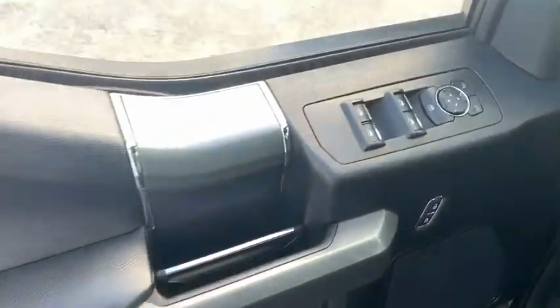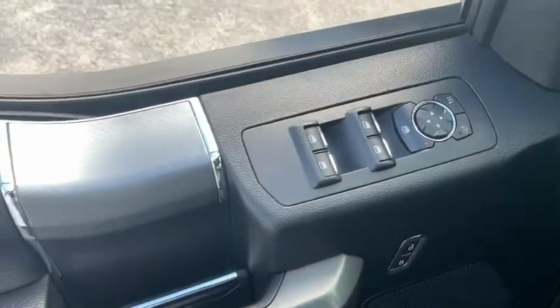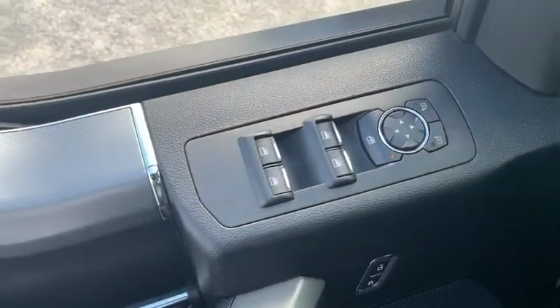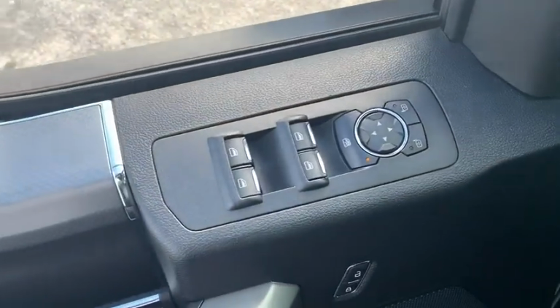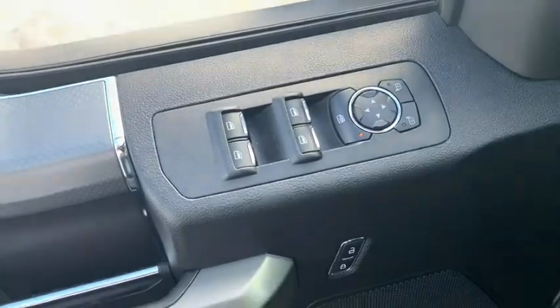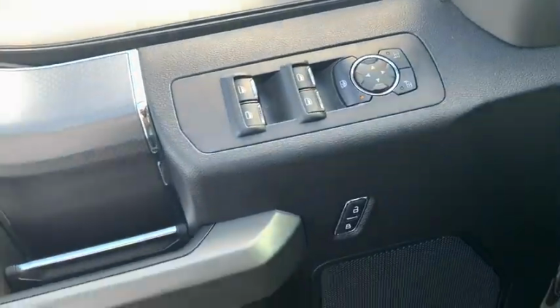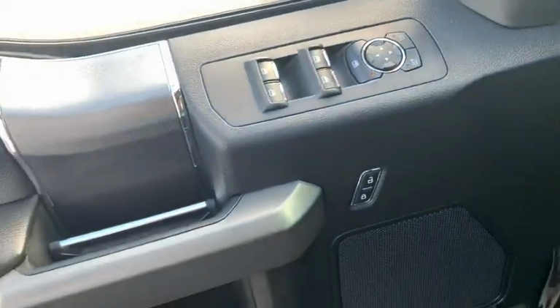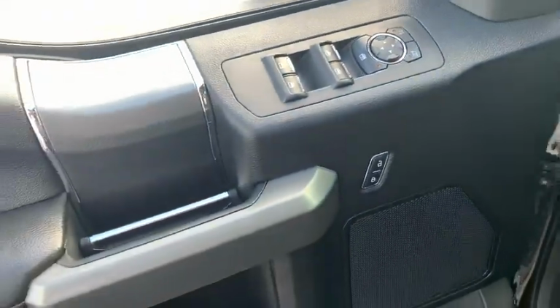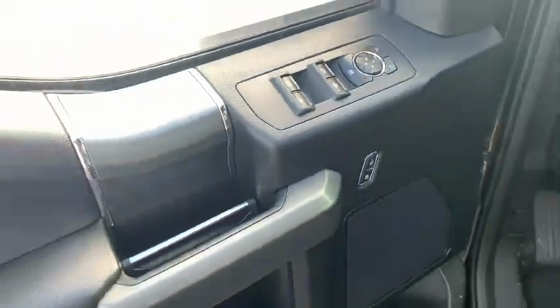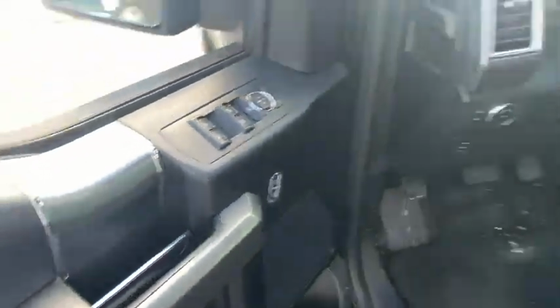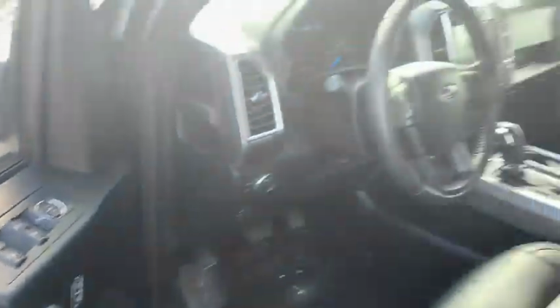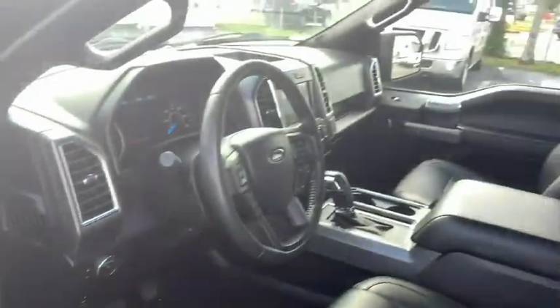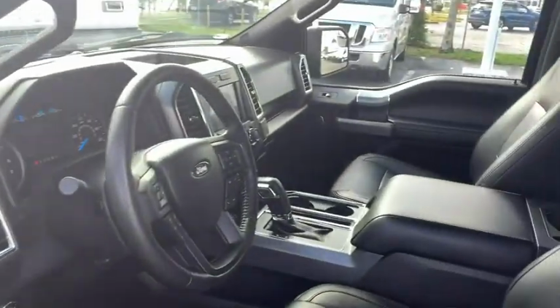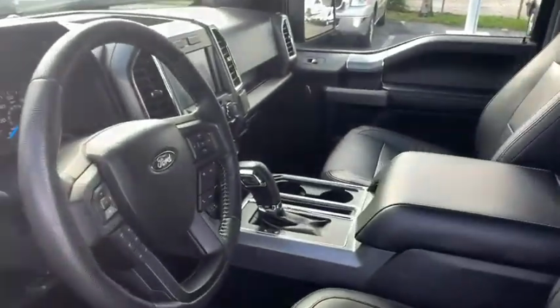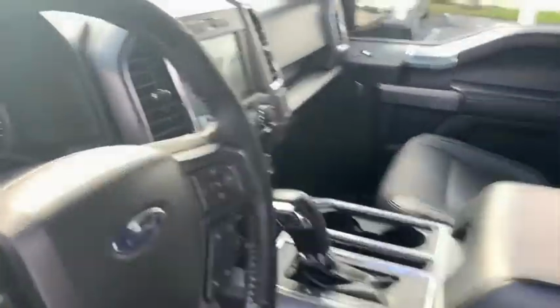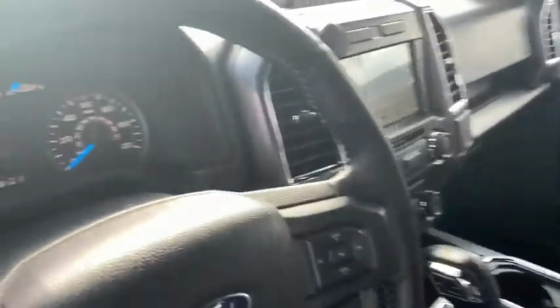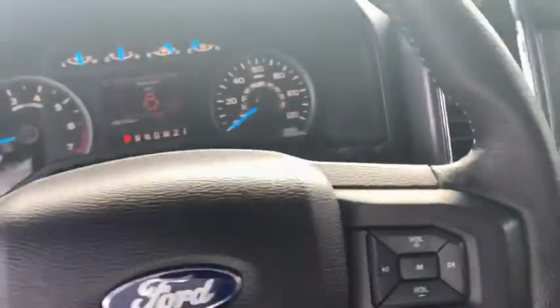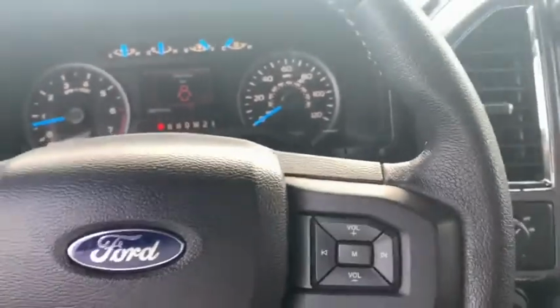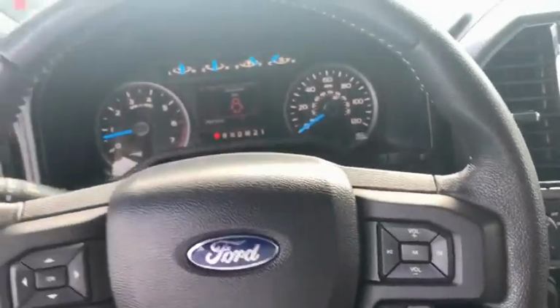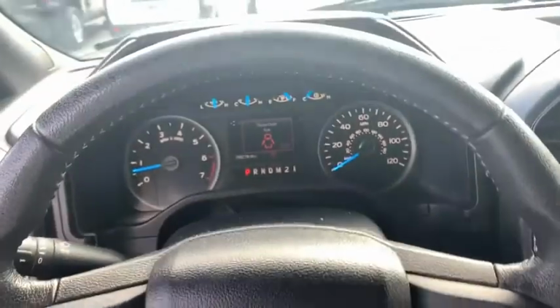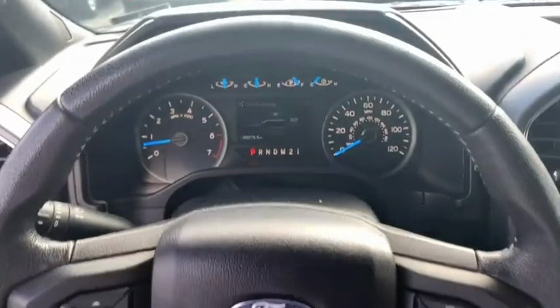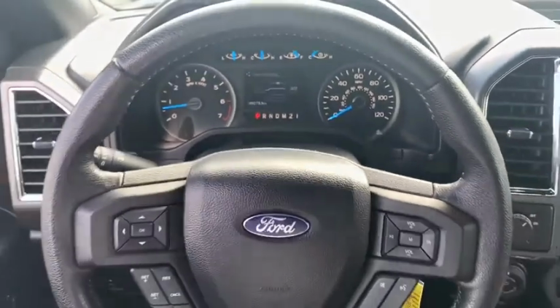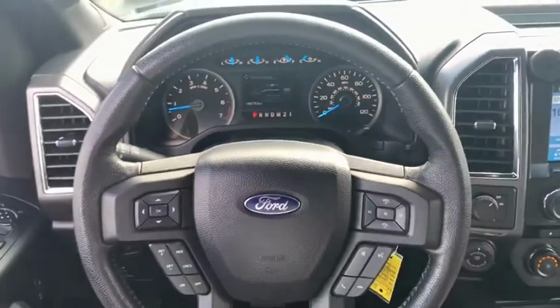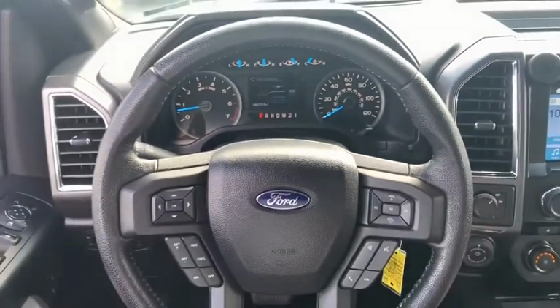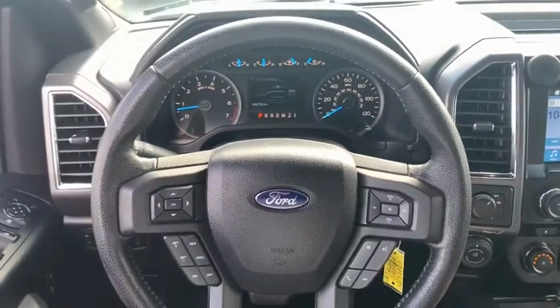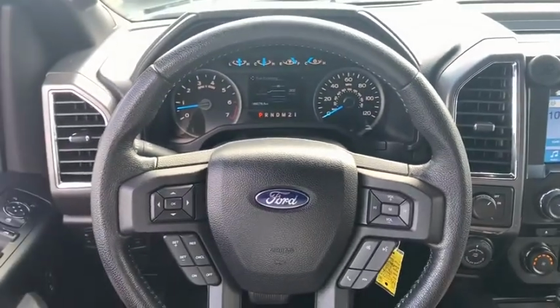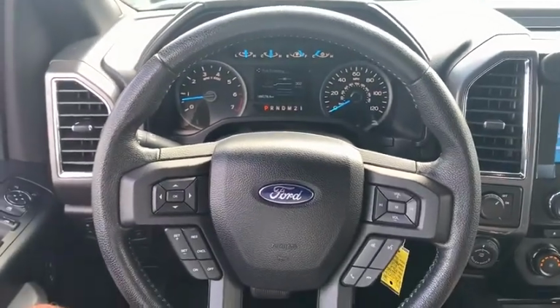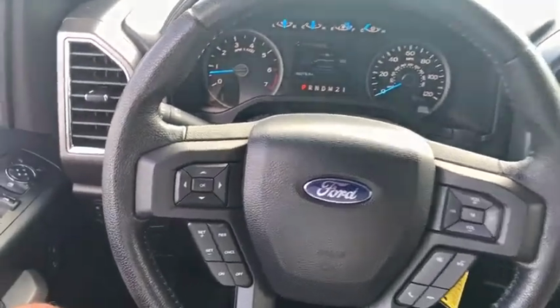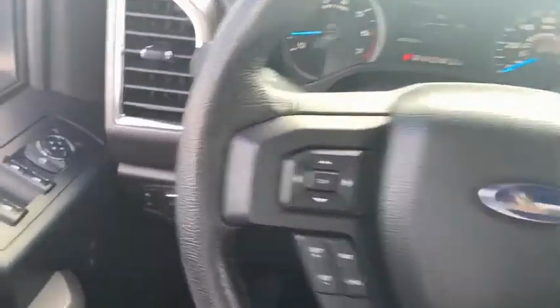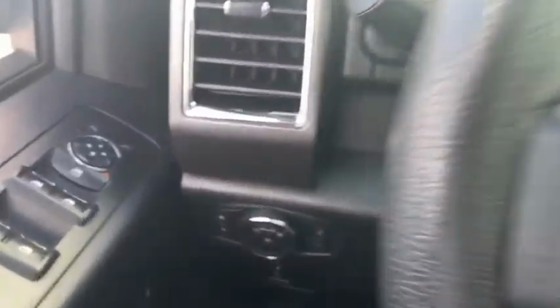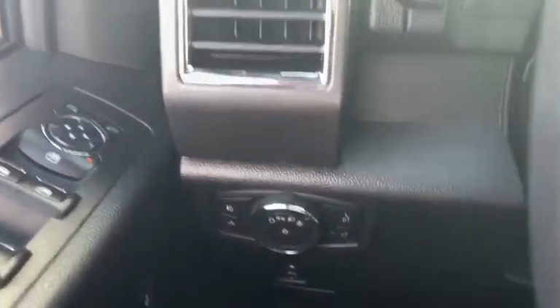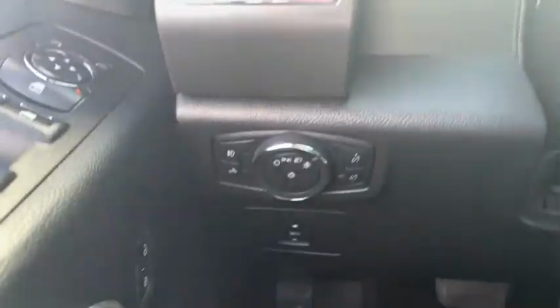Electronic stability control, fog lights, power windows, security system, CD player, compass, heated front seats, panic alarm, tachometer, remote keyless entry.